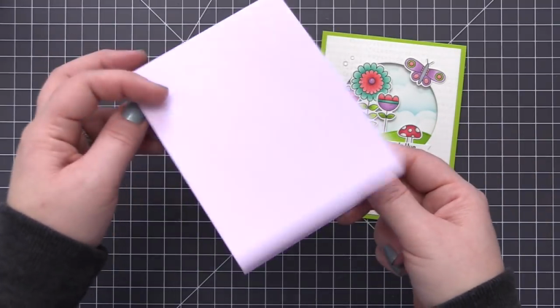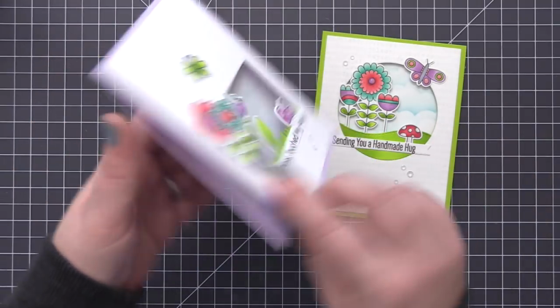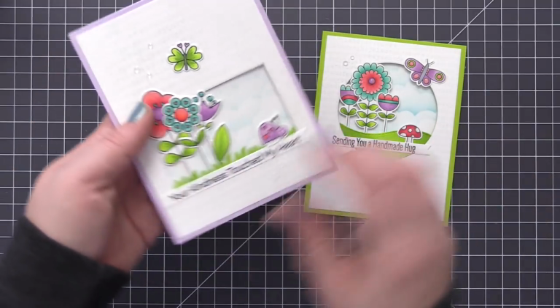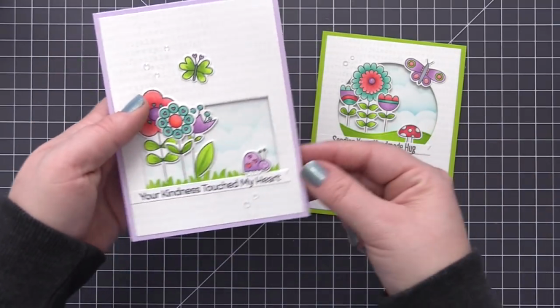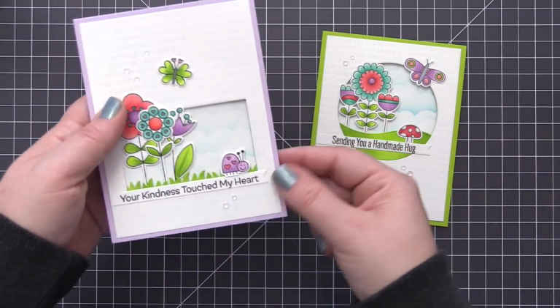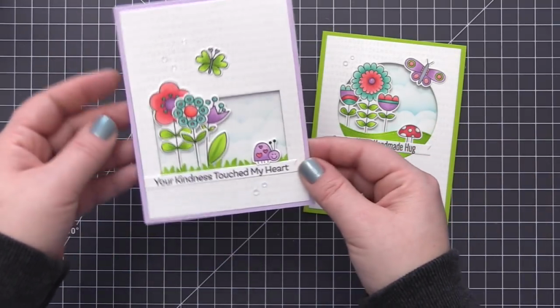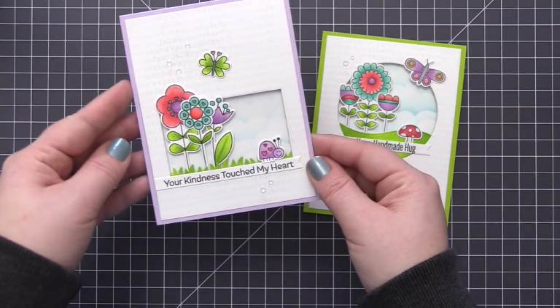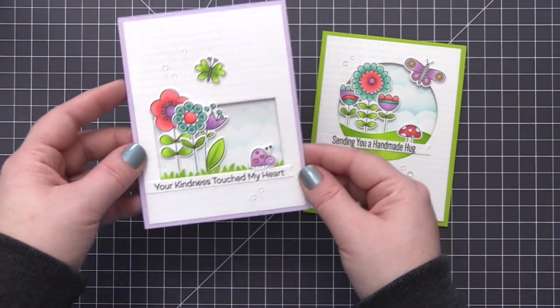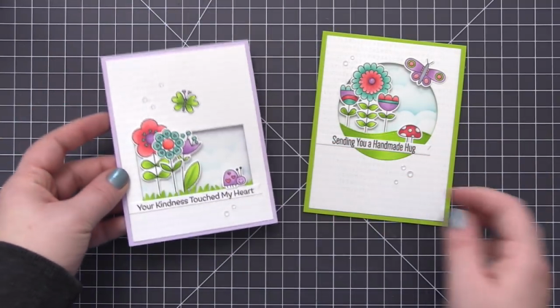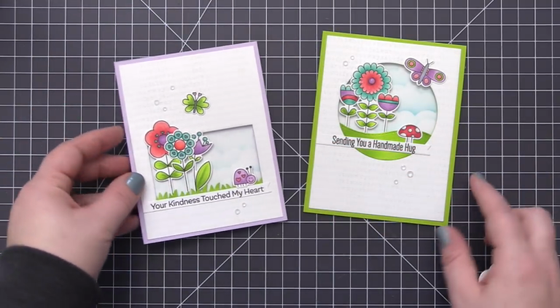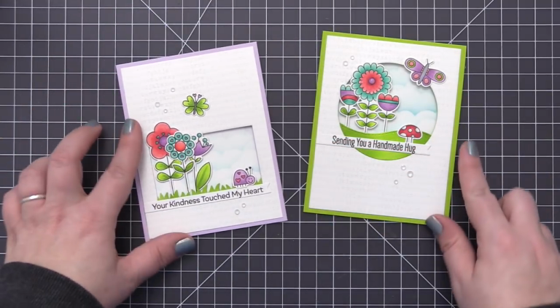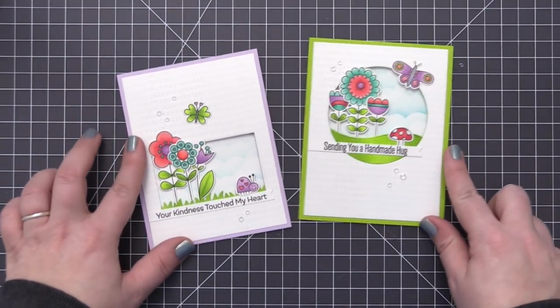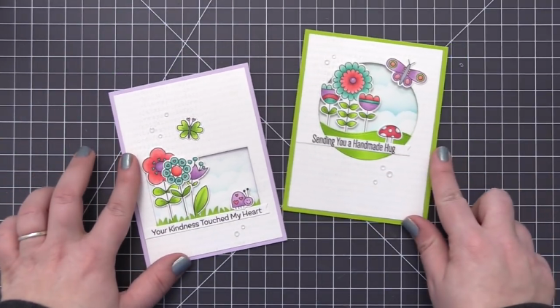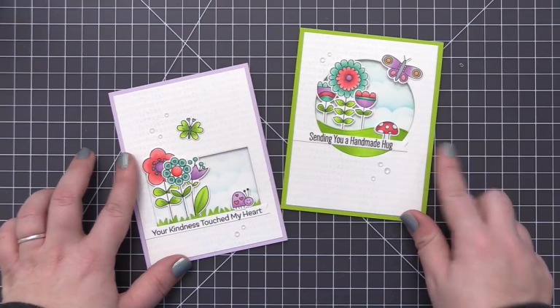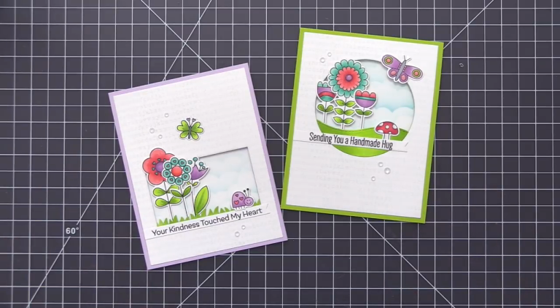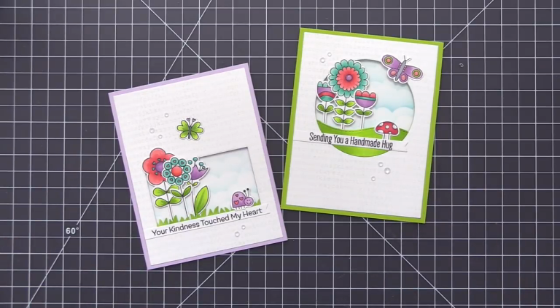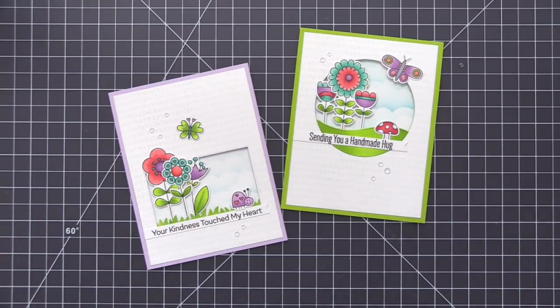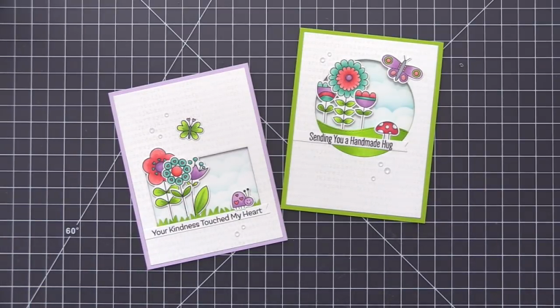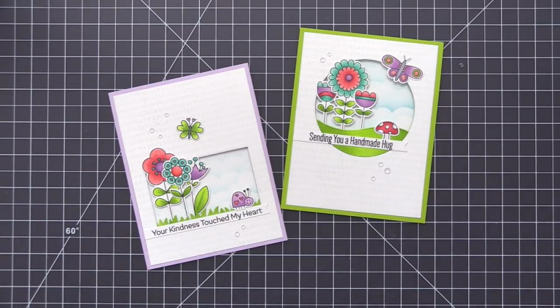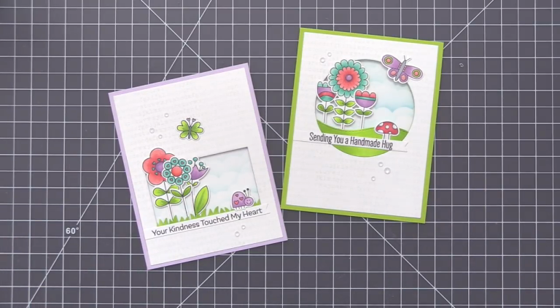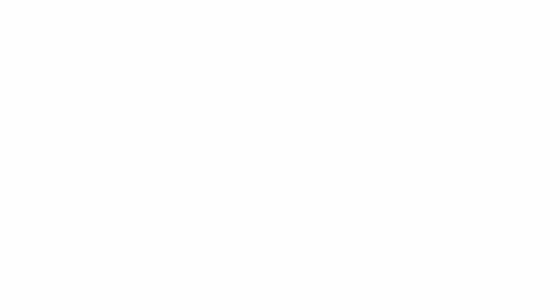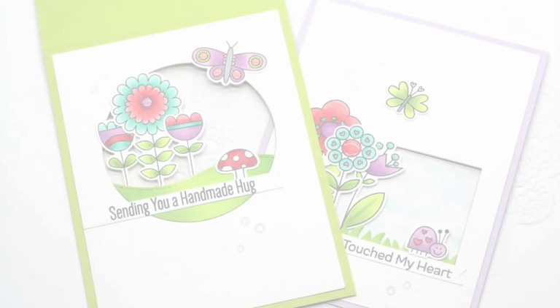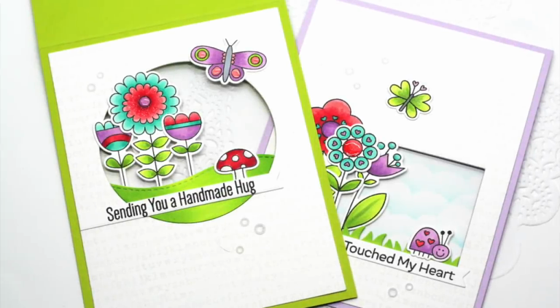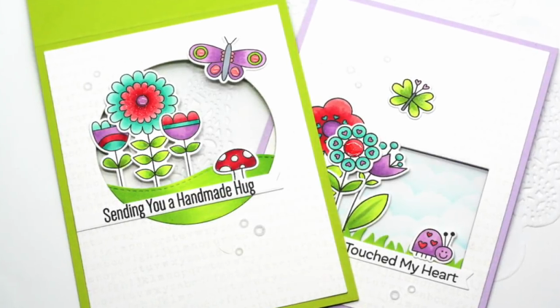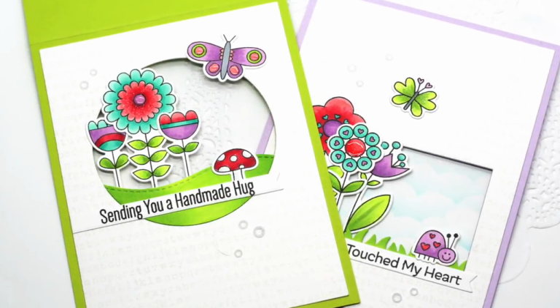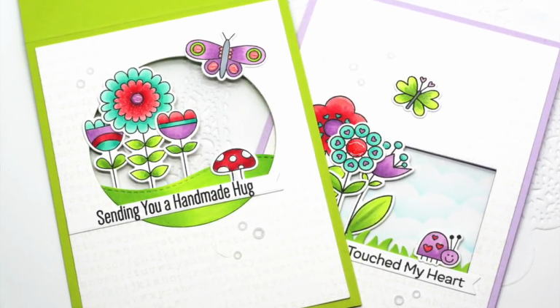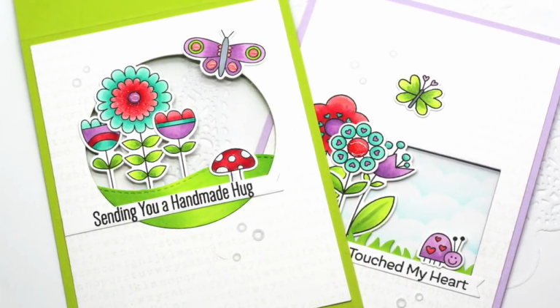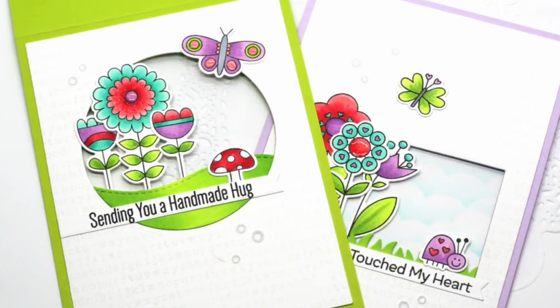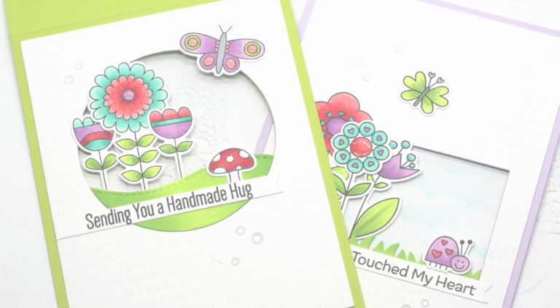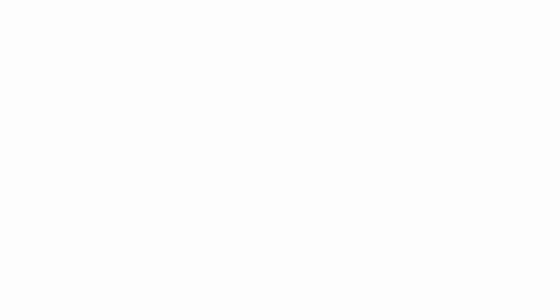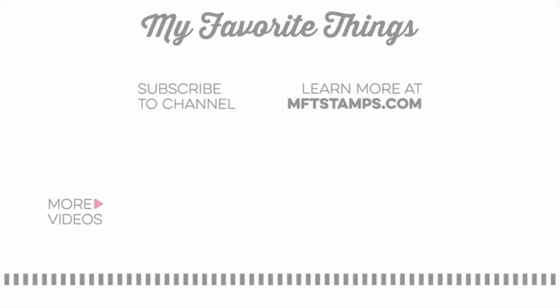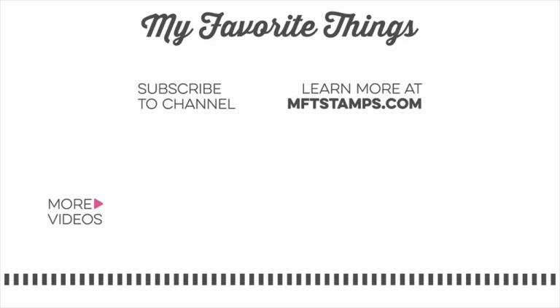Just a fun quick way to make cute window cards with really colorful images, perfect for spring. I hope you enjoyed today's video and got some ideas — I hope to see you in another video soon and thank you so much for watching.